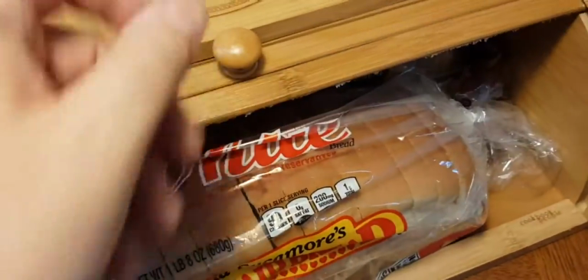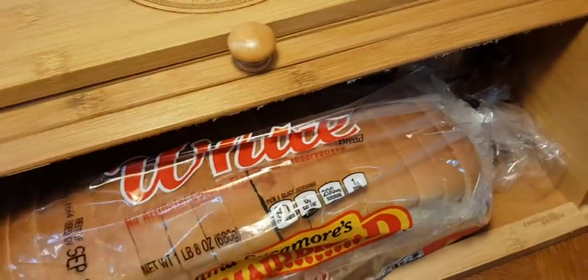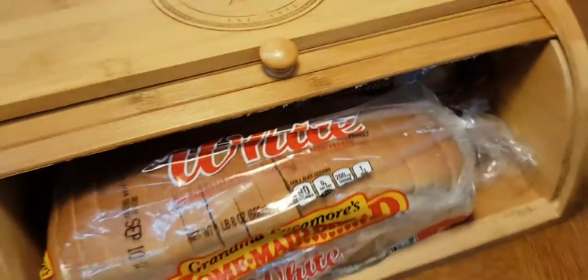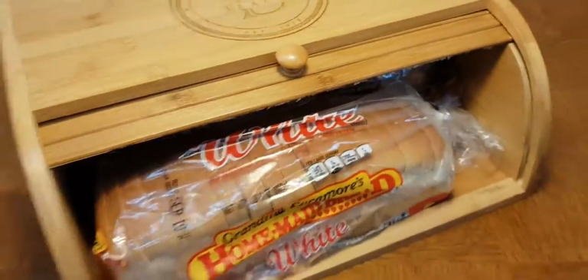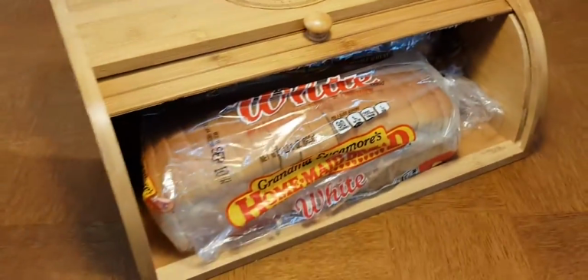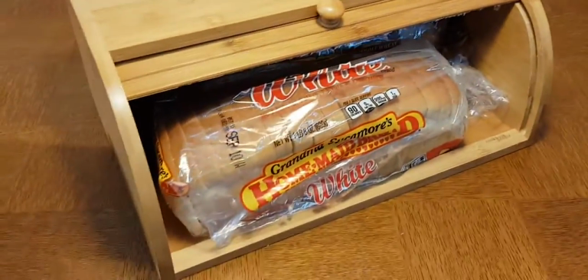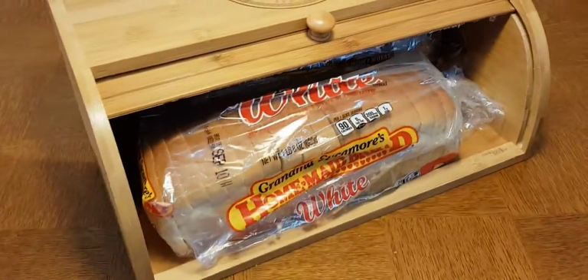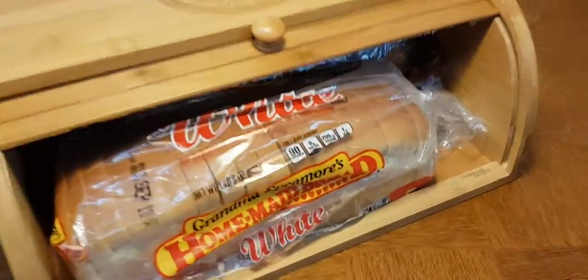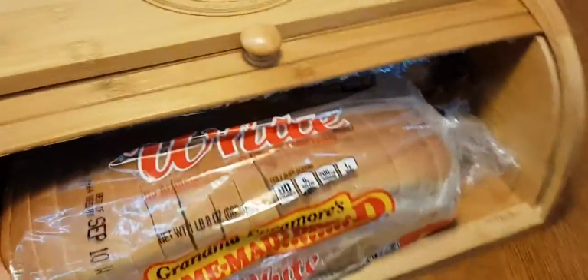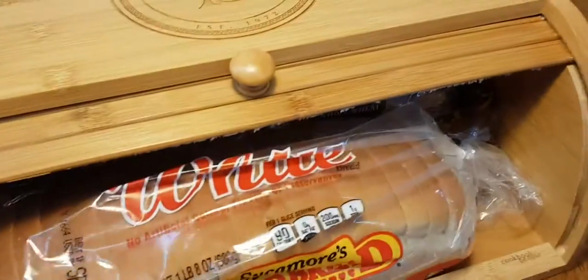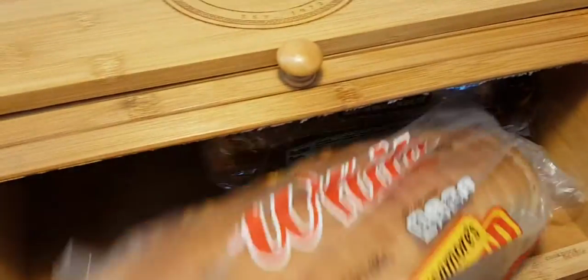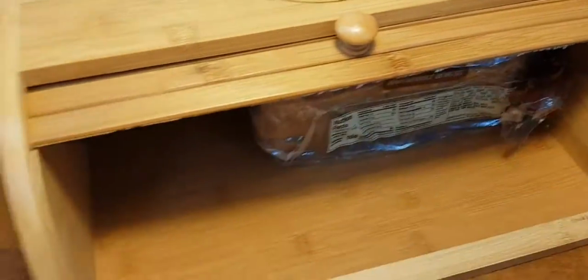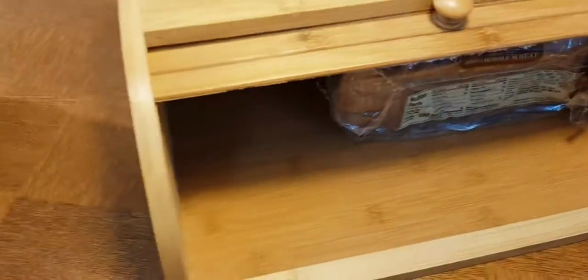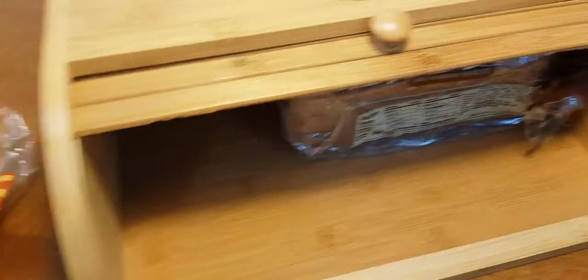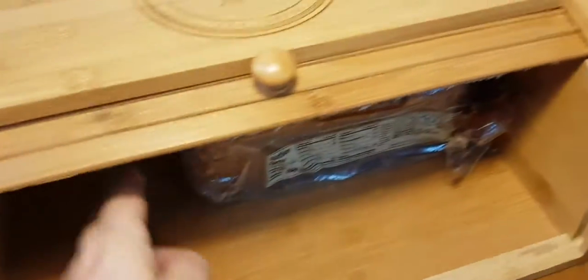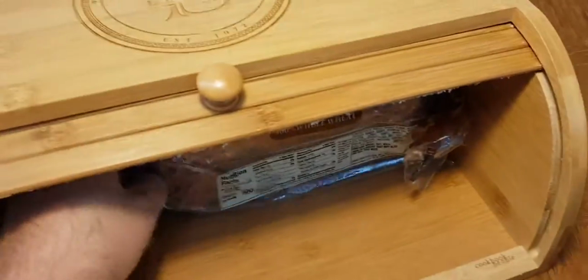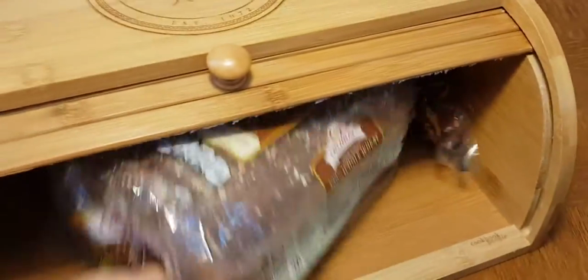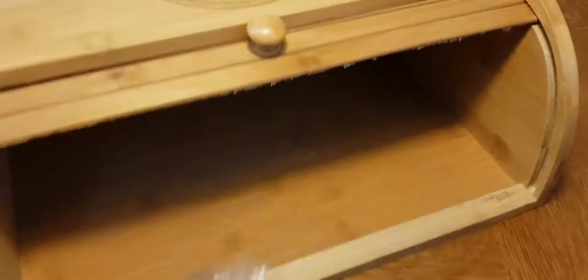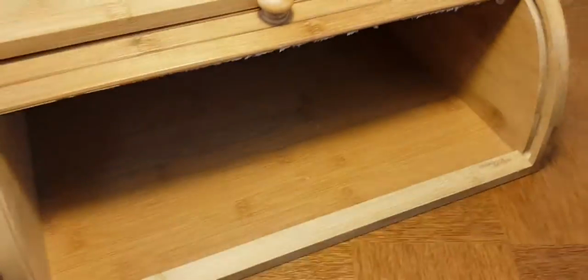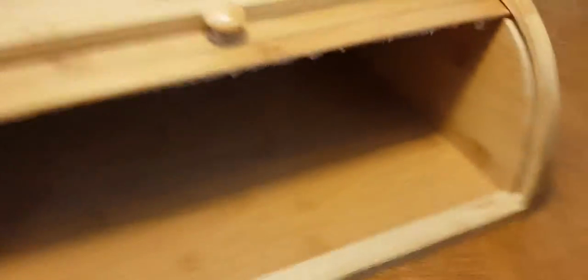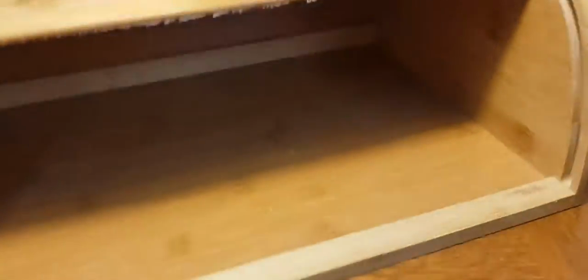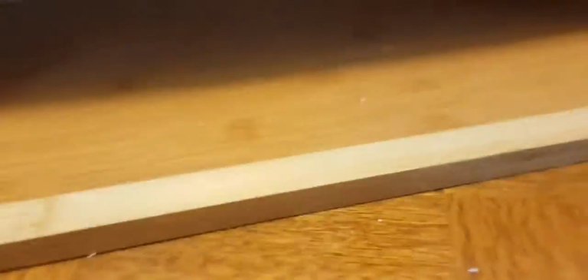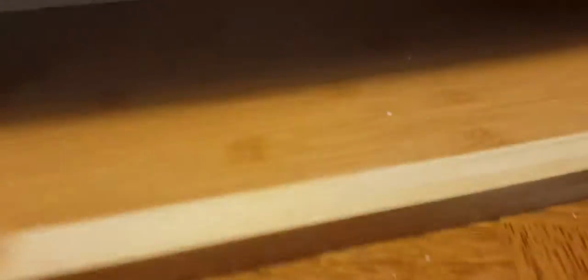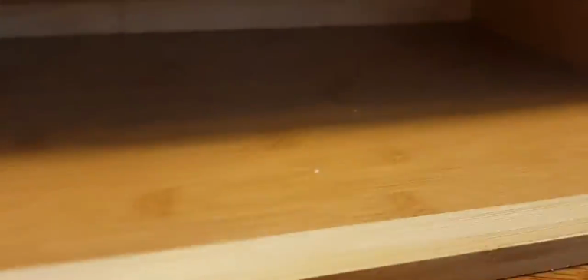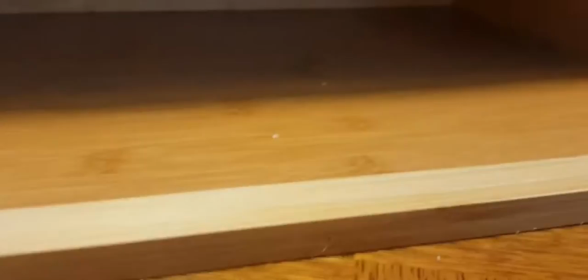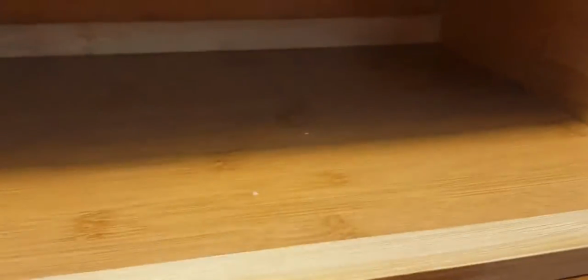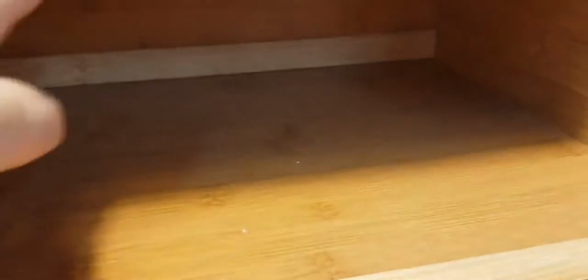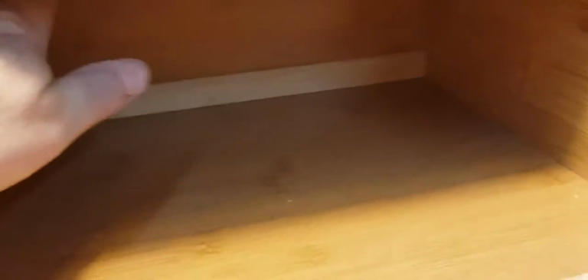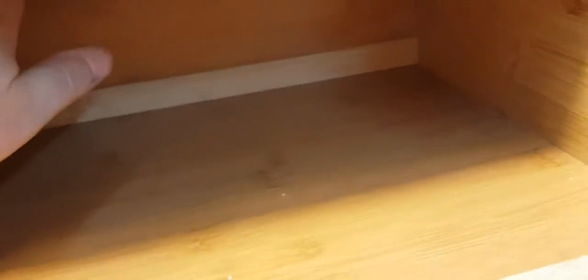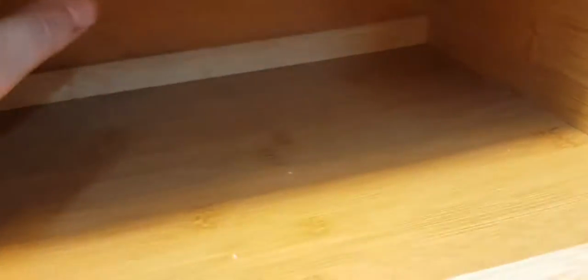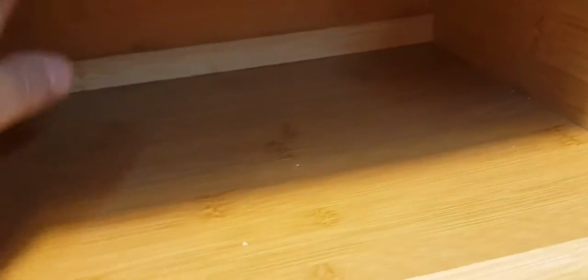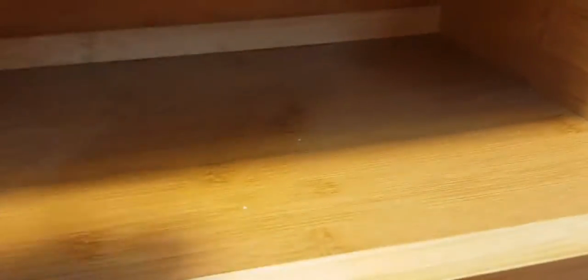I get asked all the time: what will fit in this bread box? Let's answer that question right now — will it fit in the bread box? Because if you look back here, the roll stops back here.